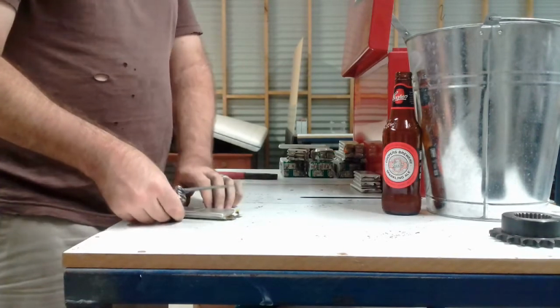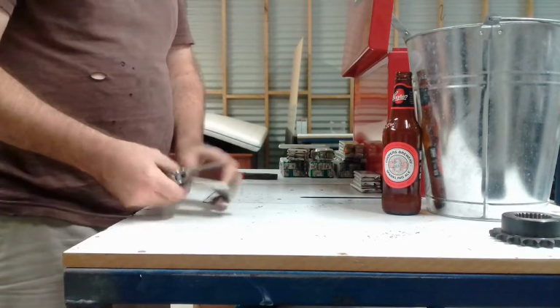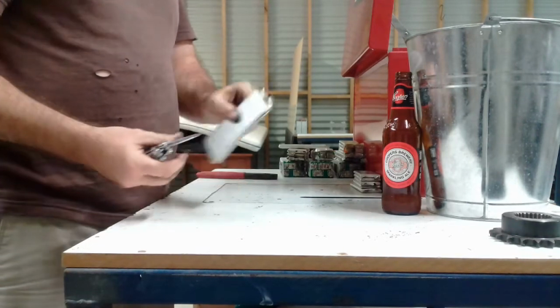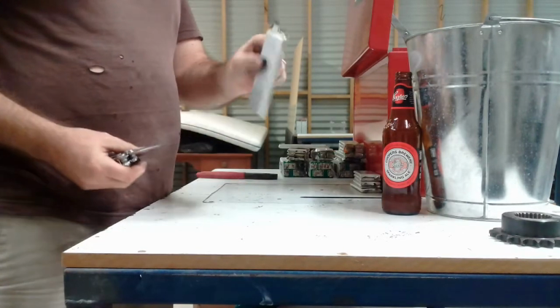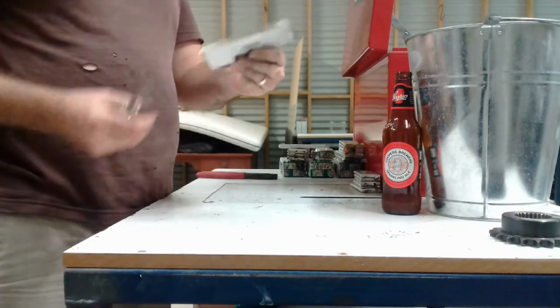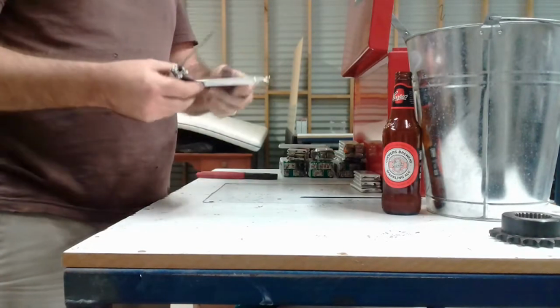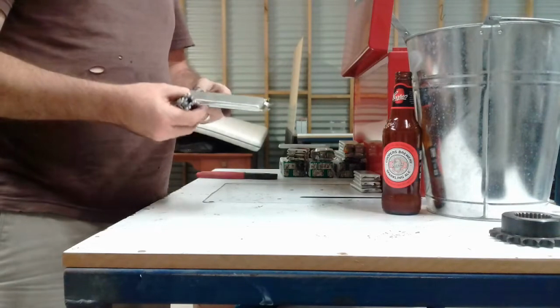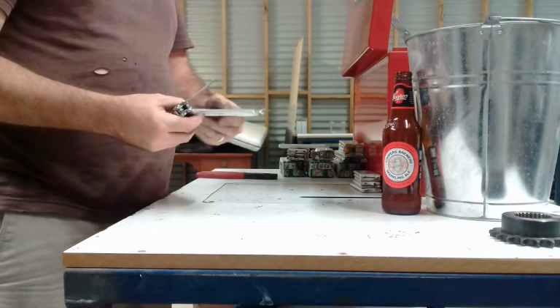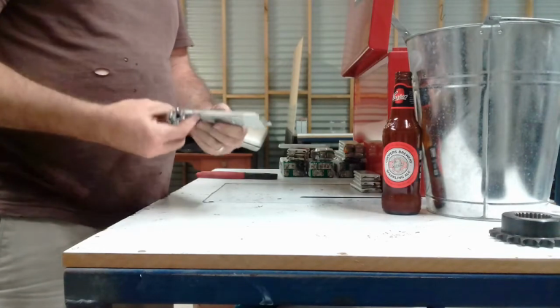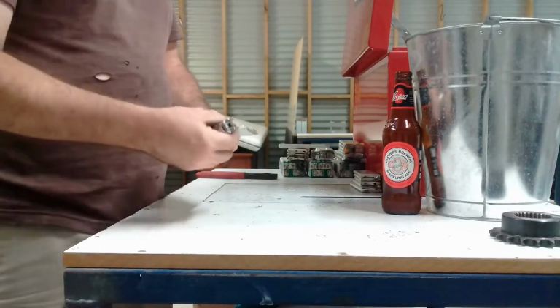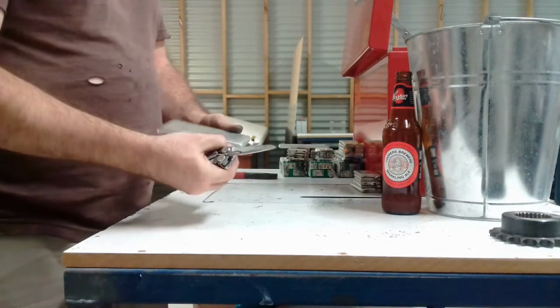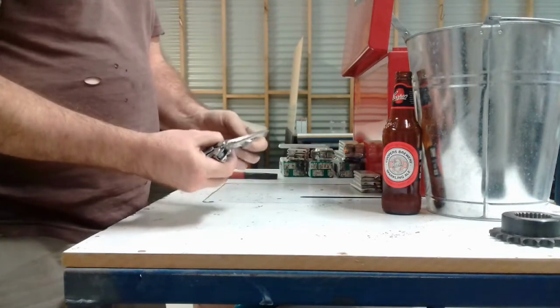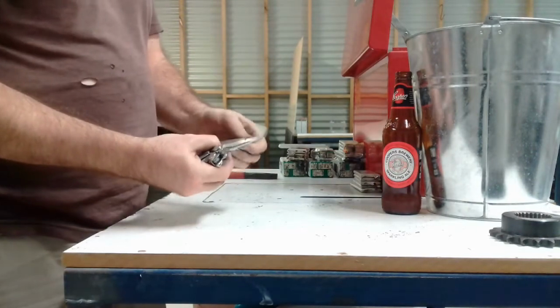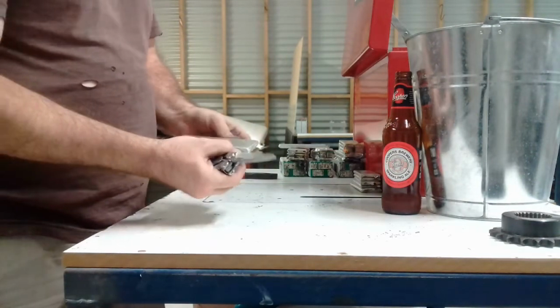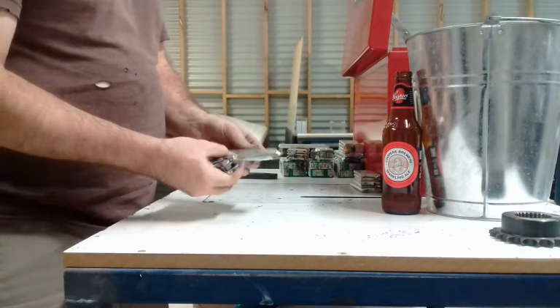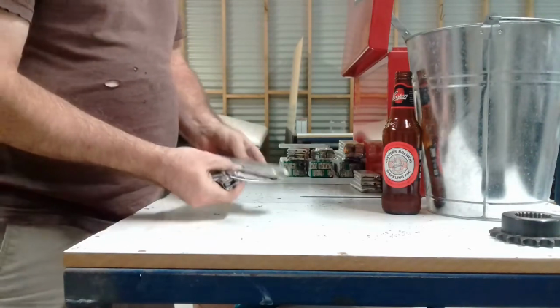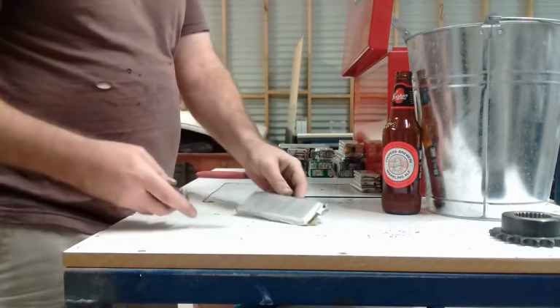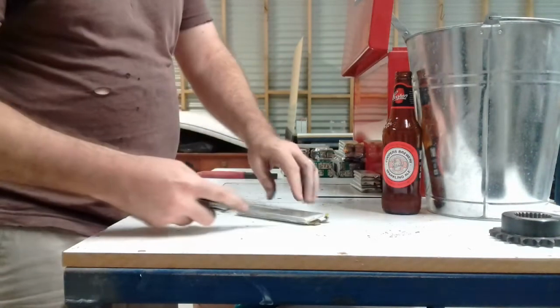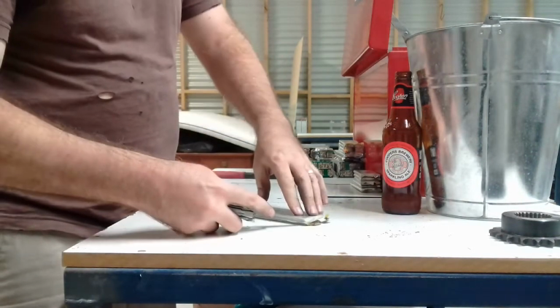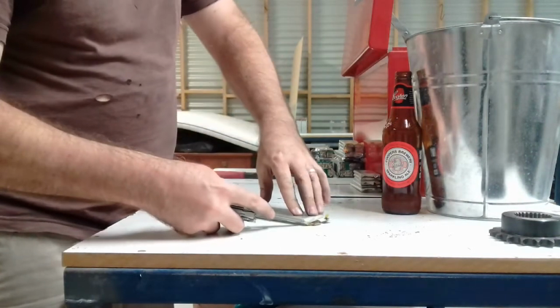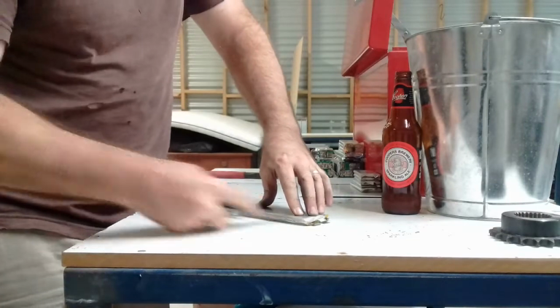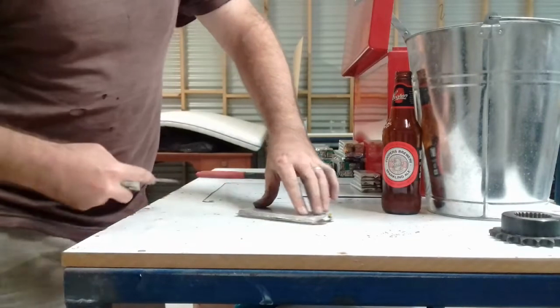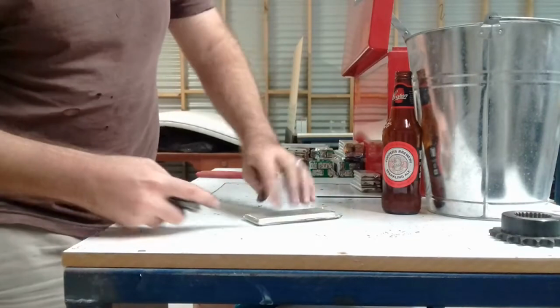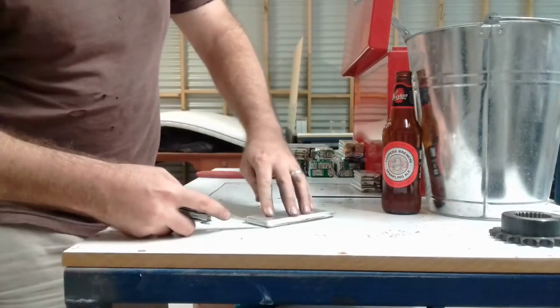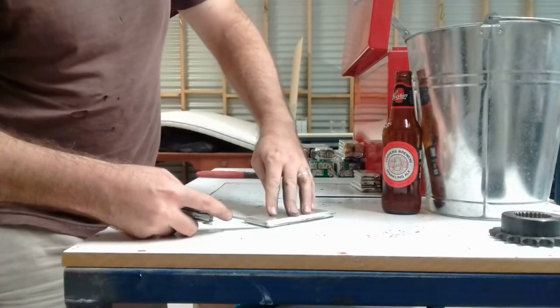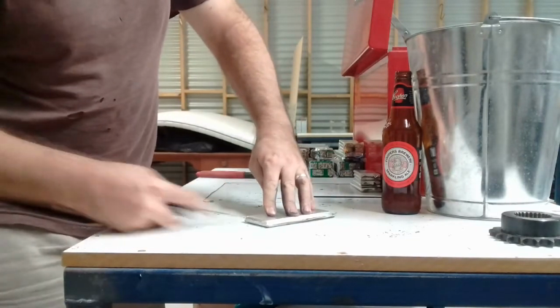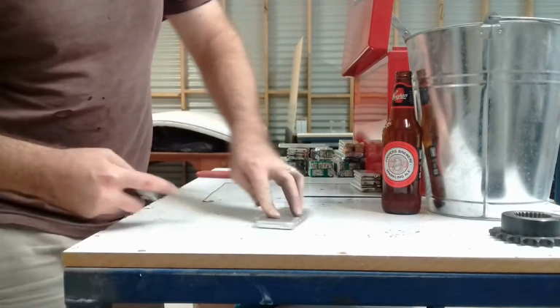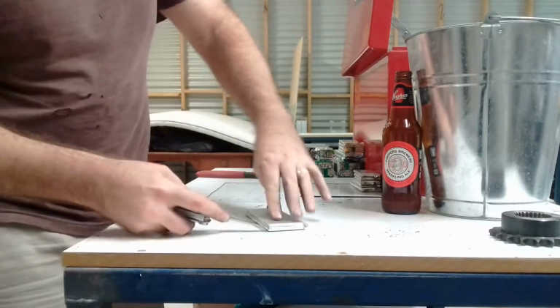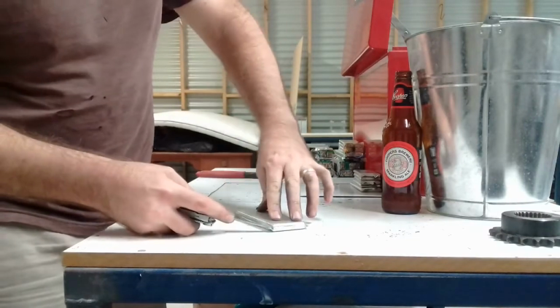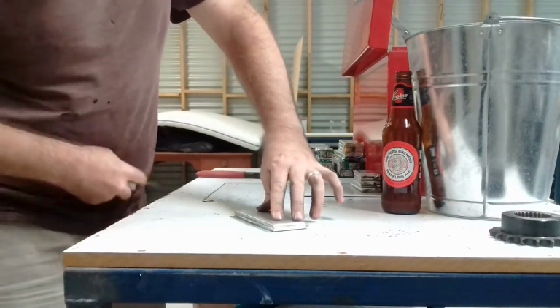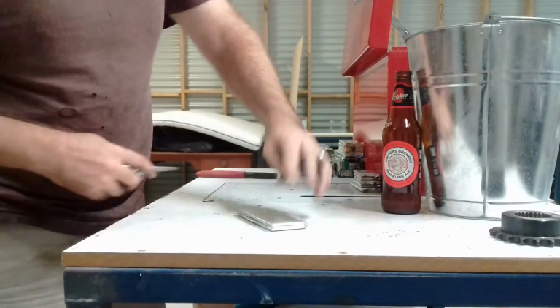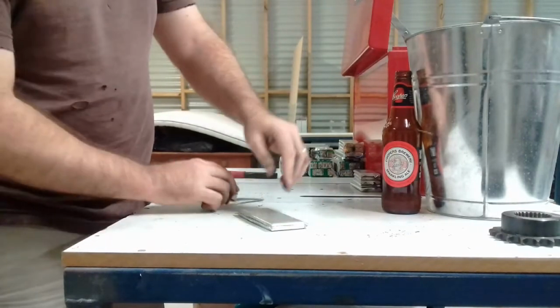Take your lipo cell, kind of fold the tabs out a bit. Cut it like that — there and there.